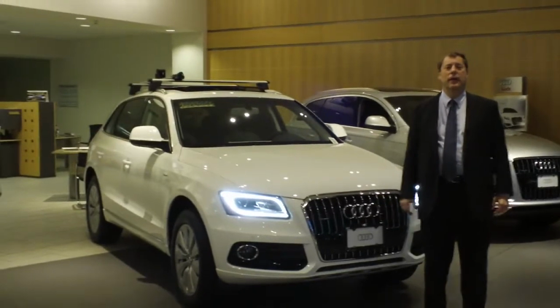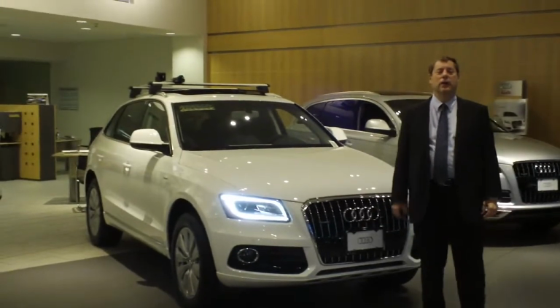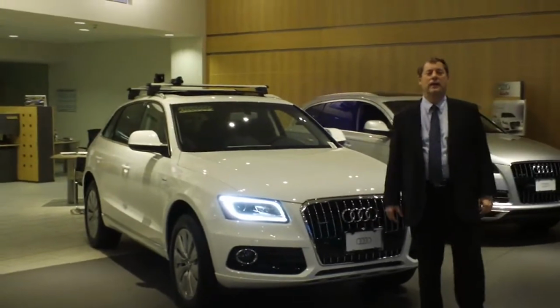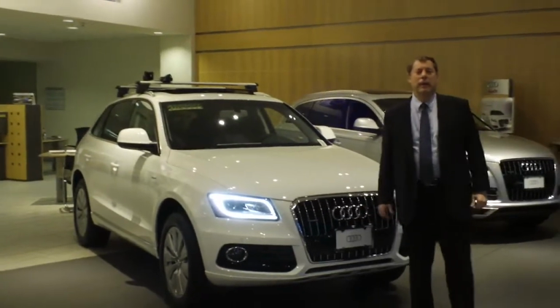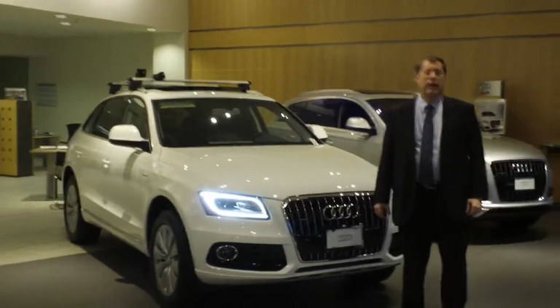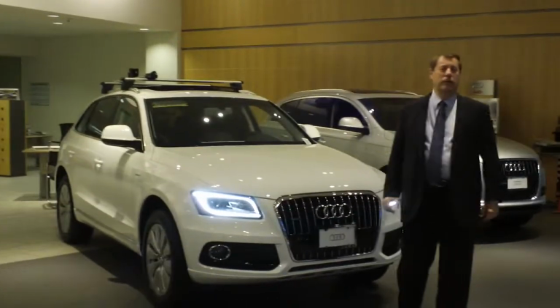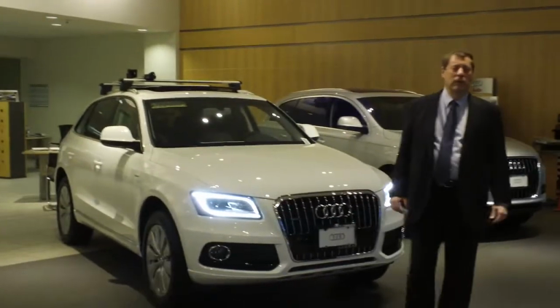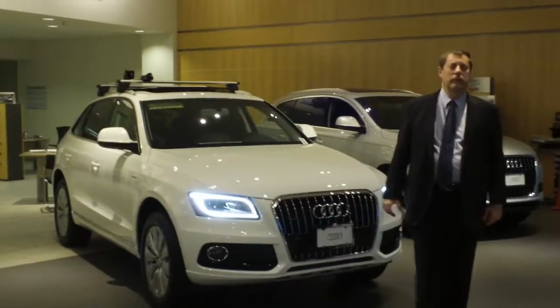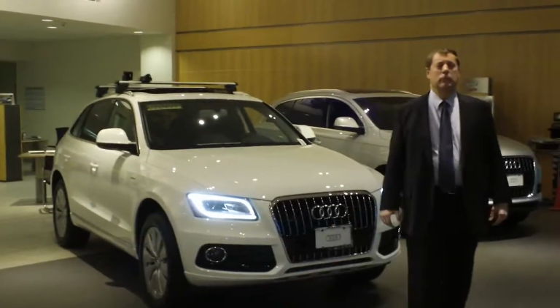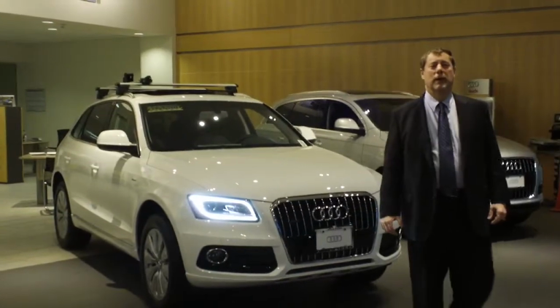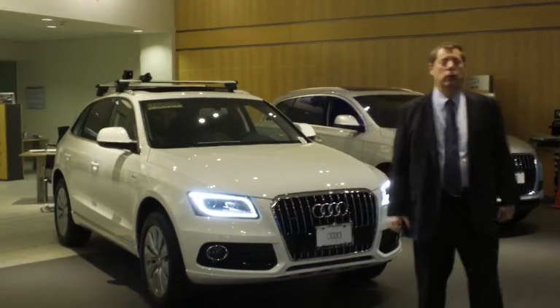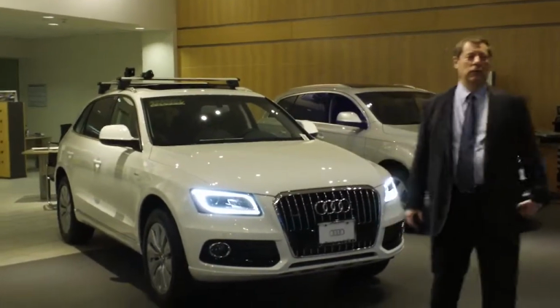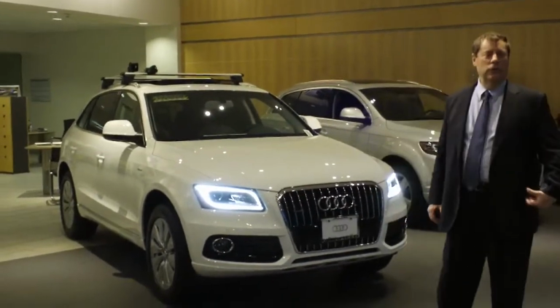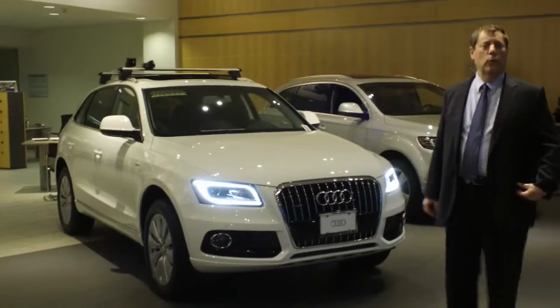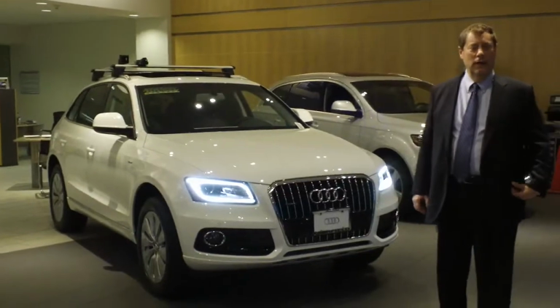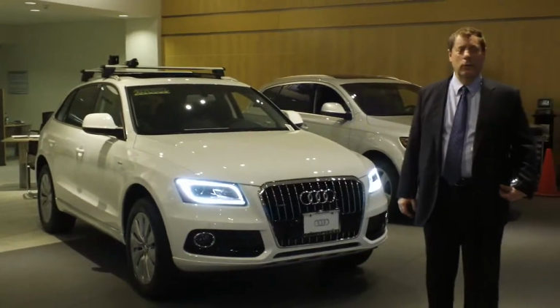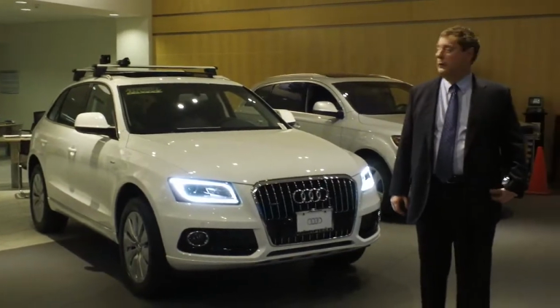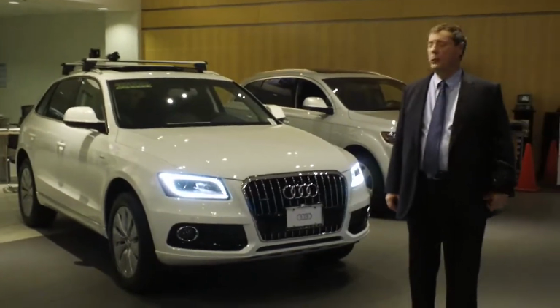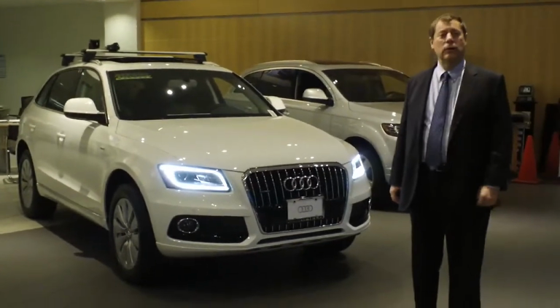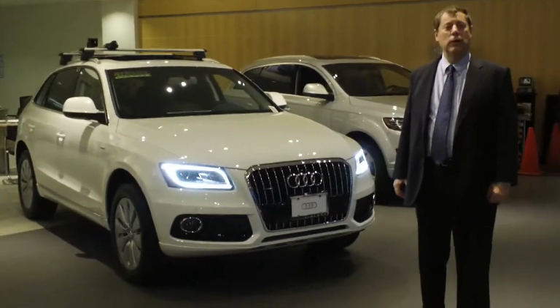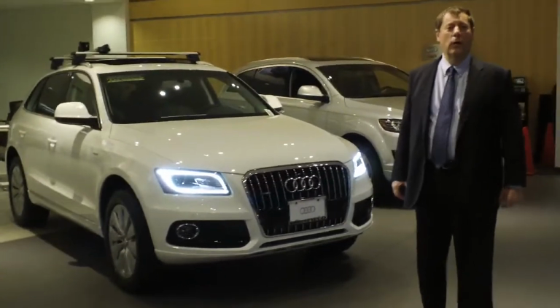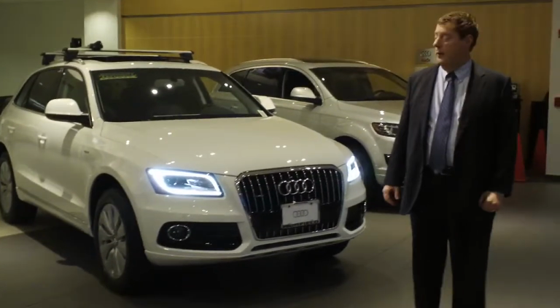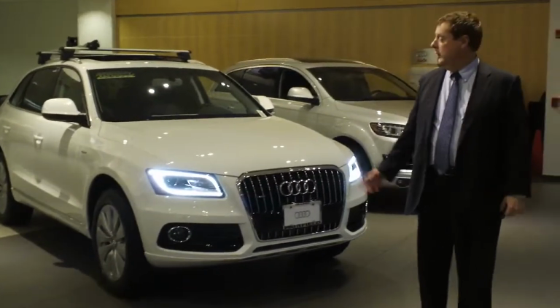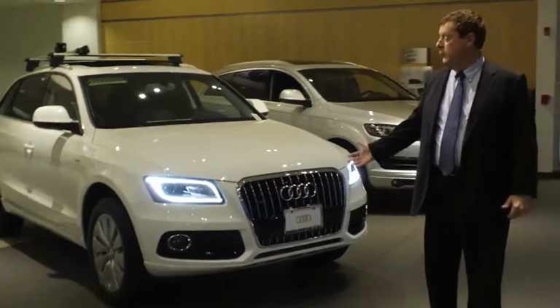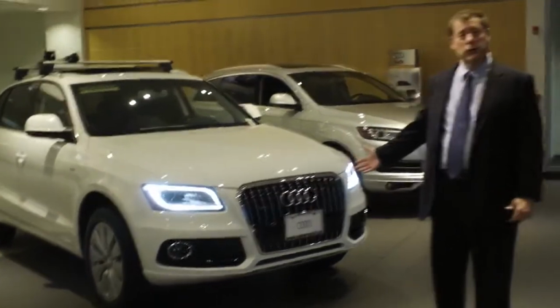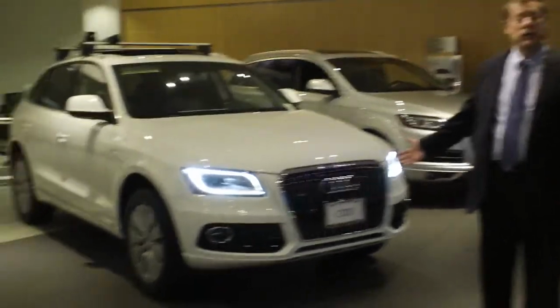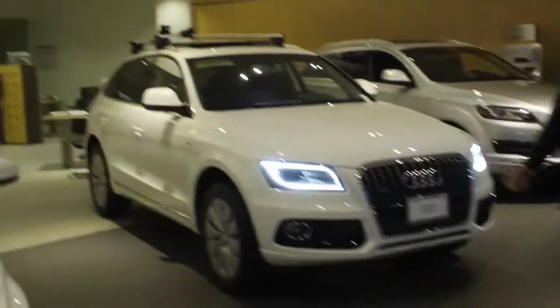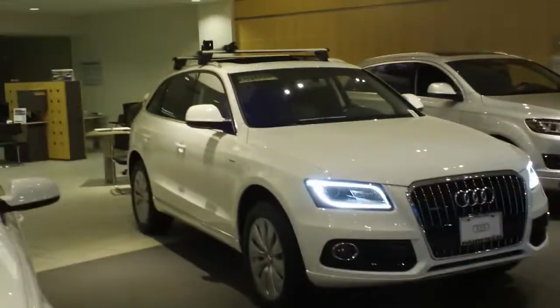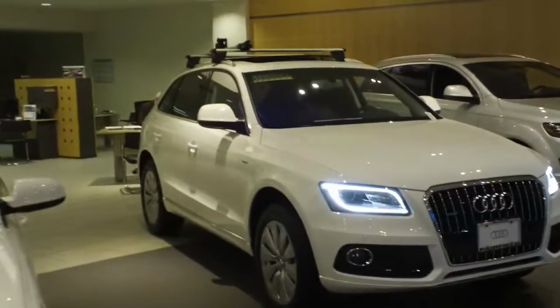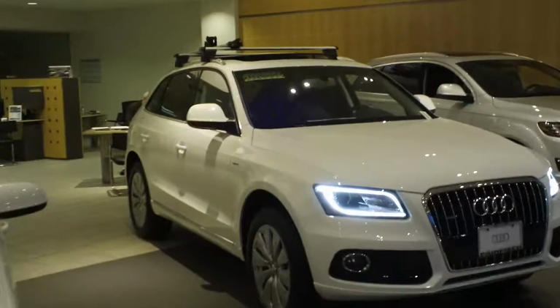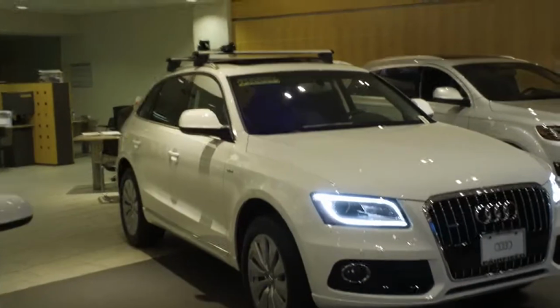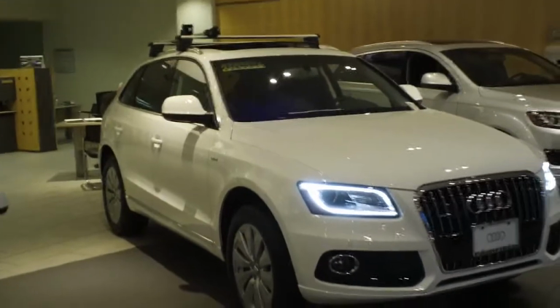Hi Sikali, I'm Dave Nachman from Audi Fairfield. I sent you a quote today and I wanted to give you a quick video on a 2013 Q5 that we have on the showroom floor.